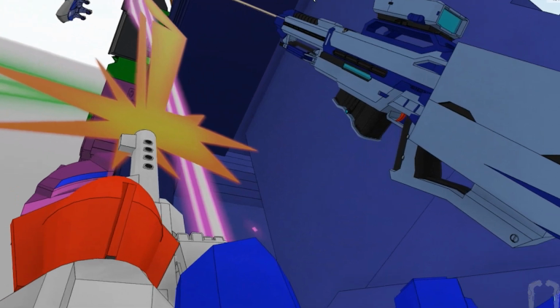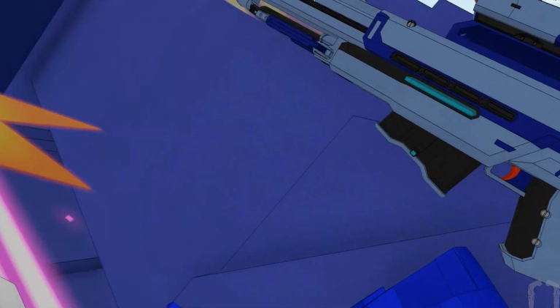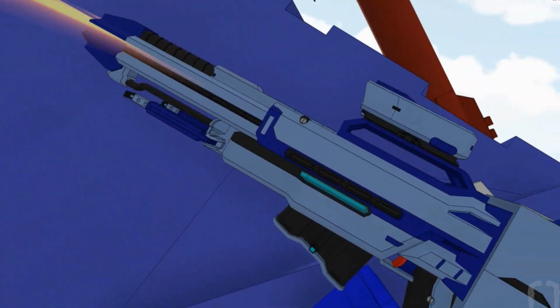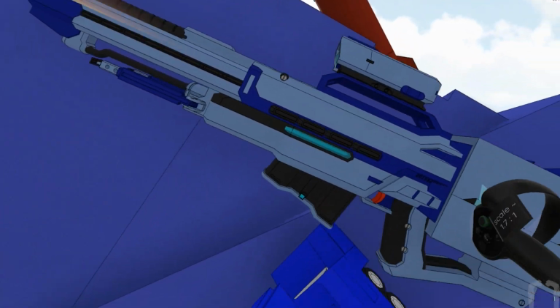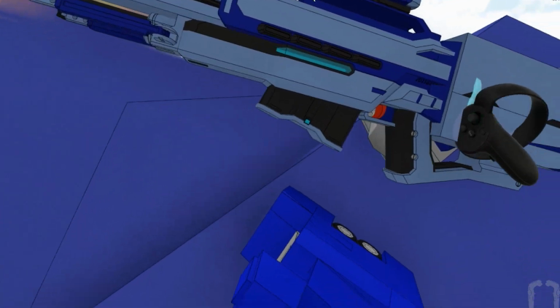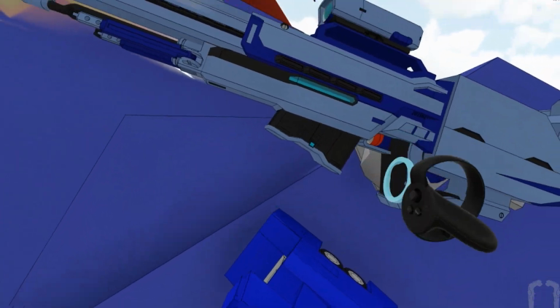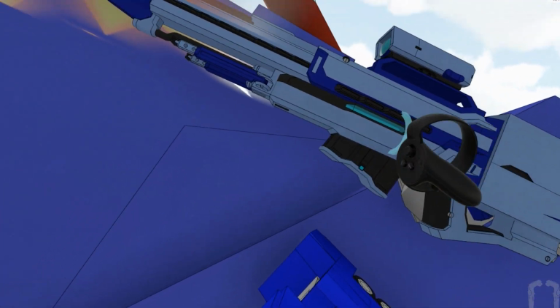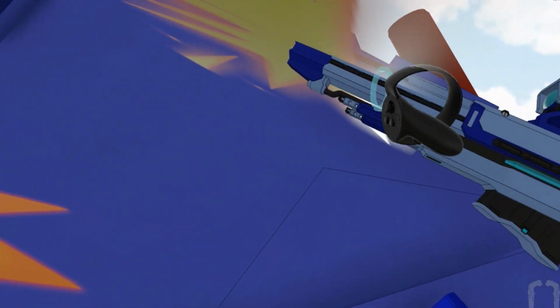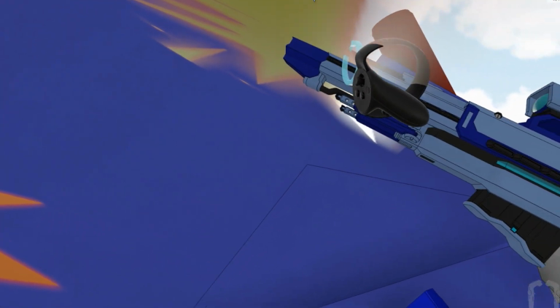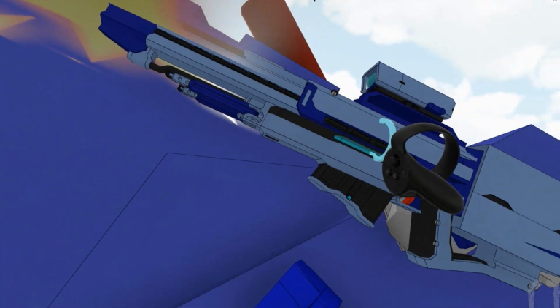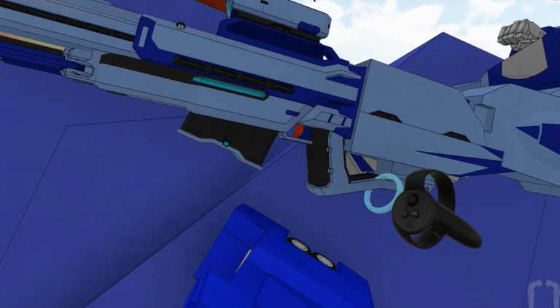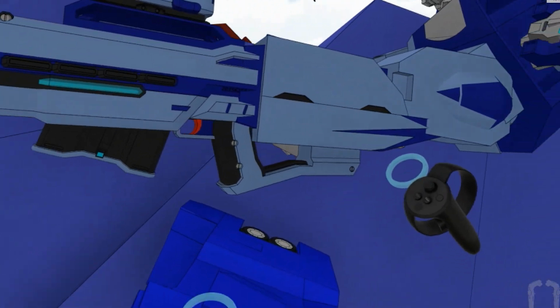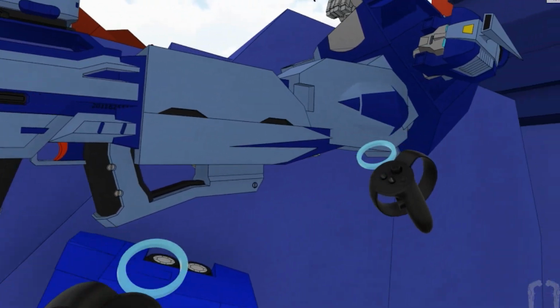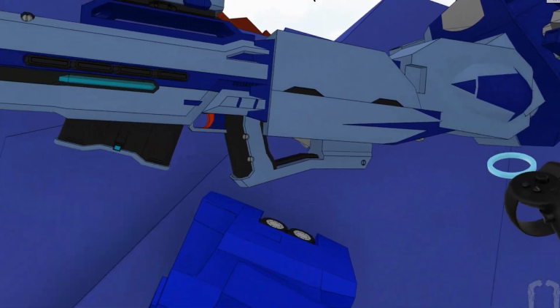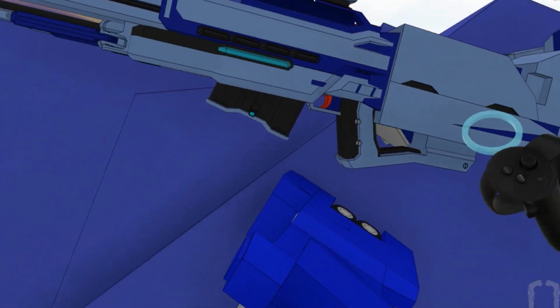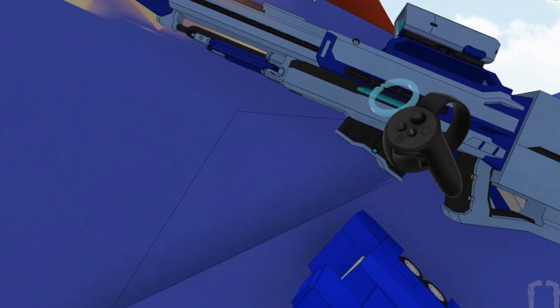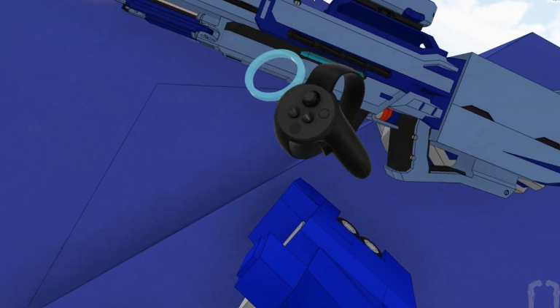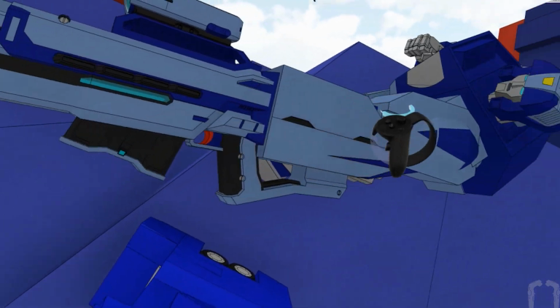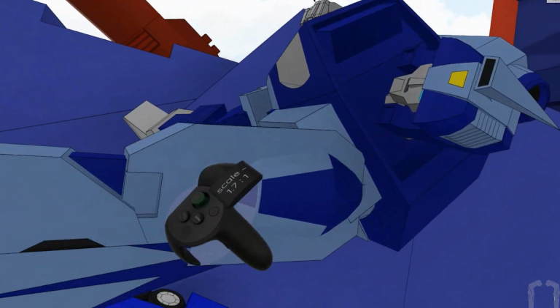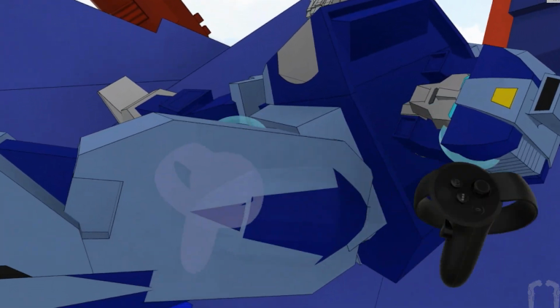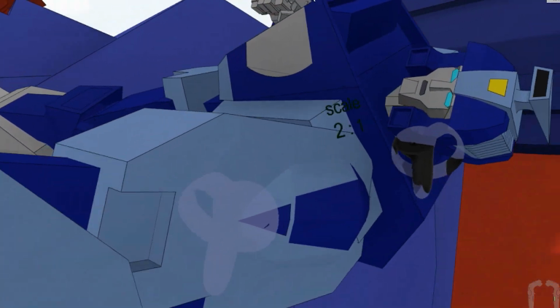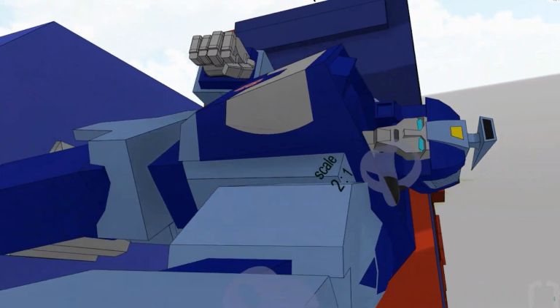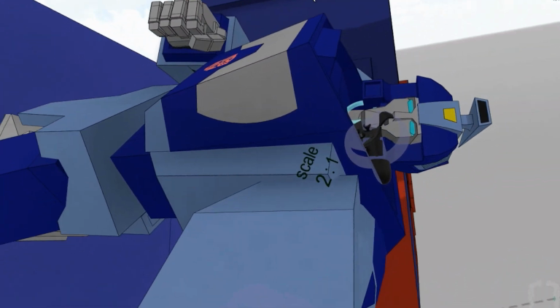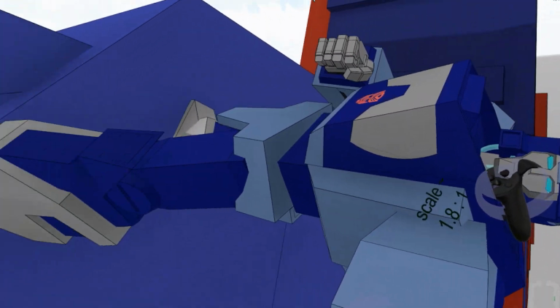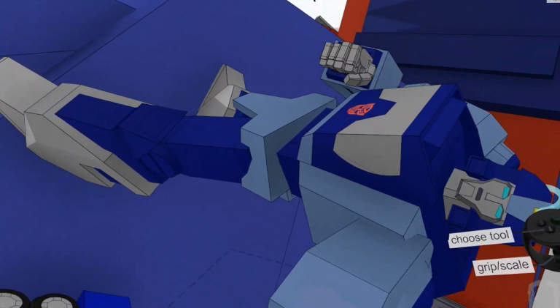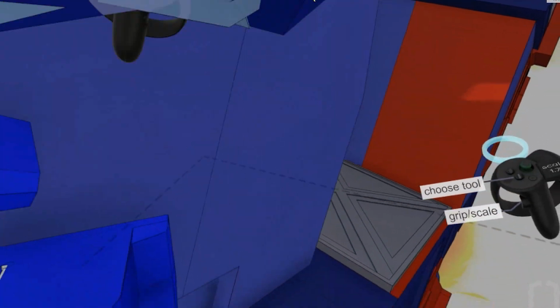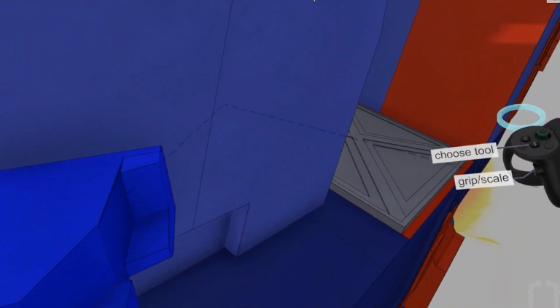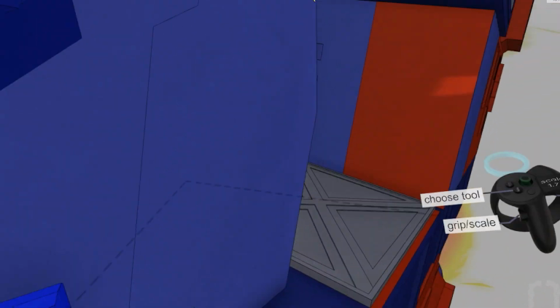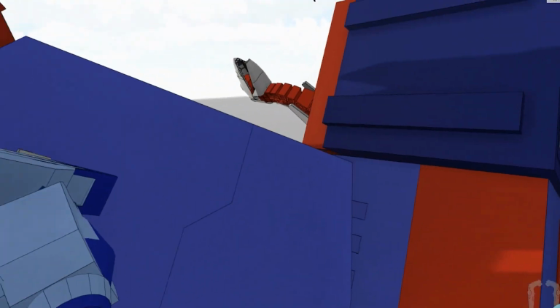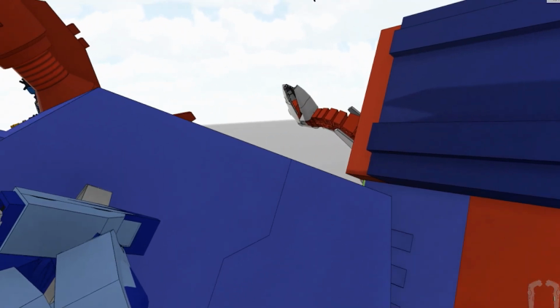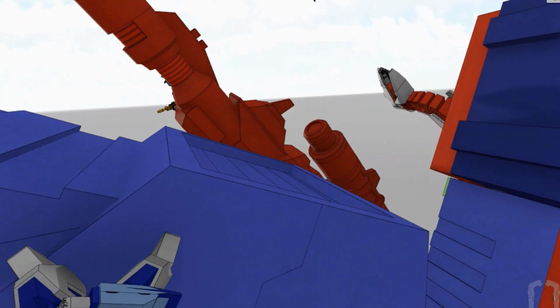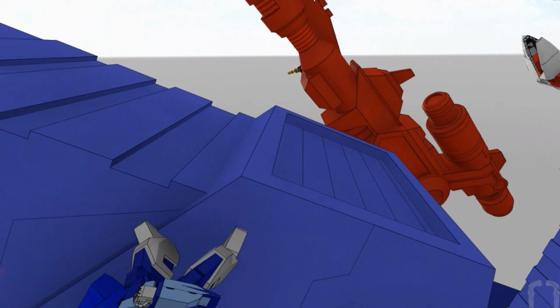I stuck a random gun on Blur because I didn't have the Target Master — but this is what they do anyway, they turn their hands into weapons. That's what the Transformers used to do.